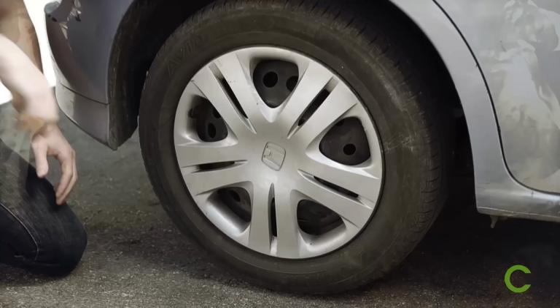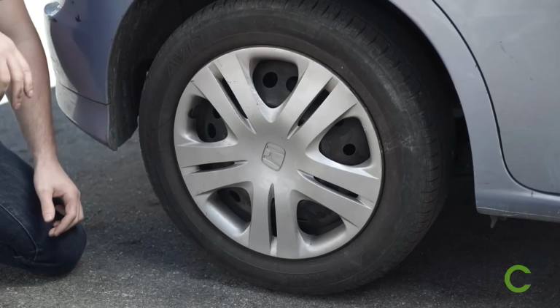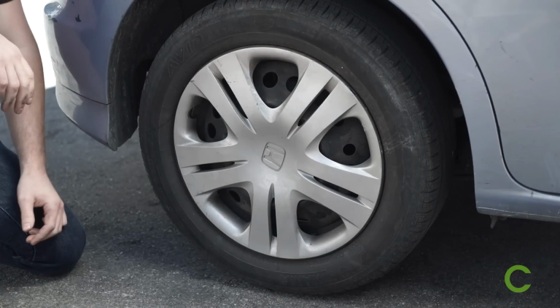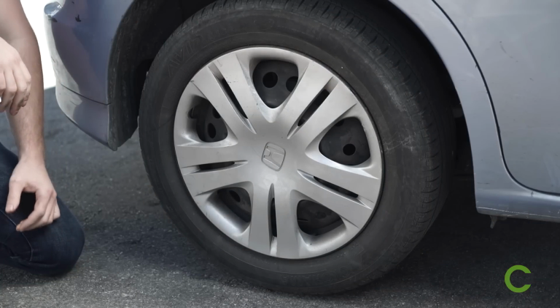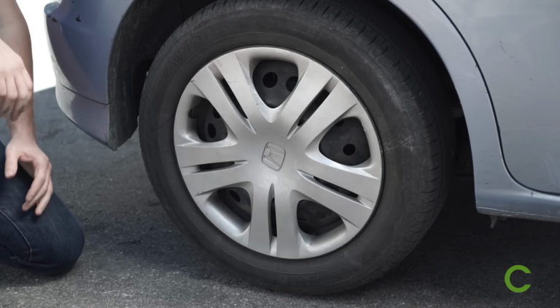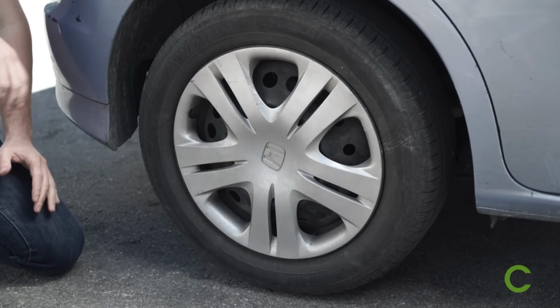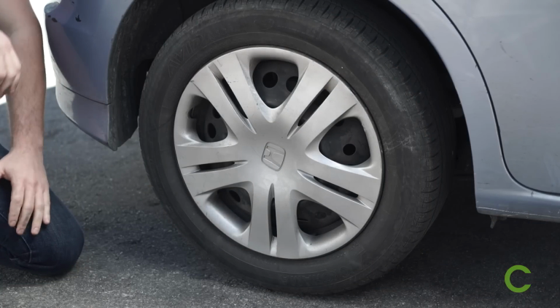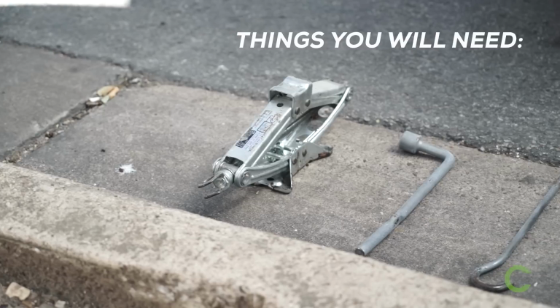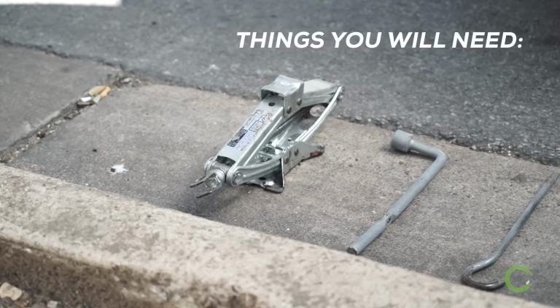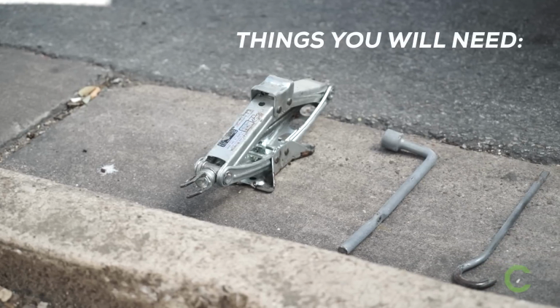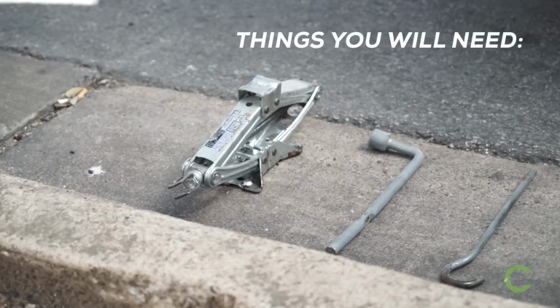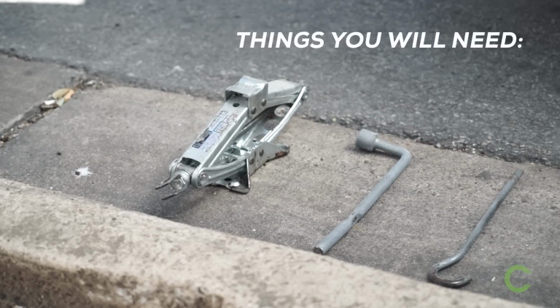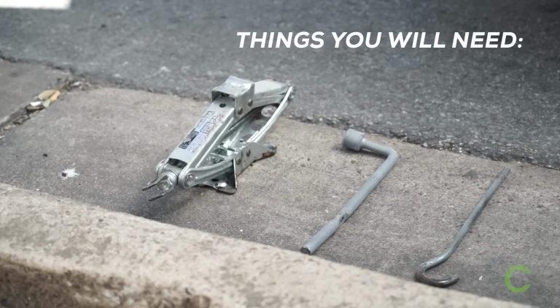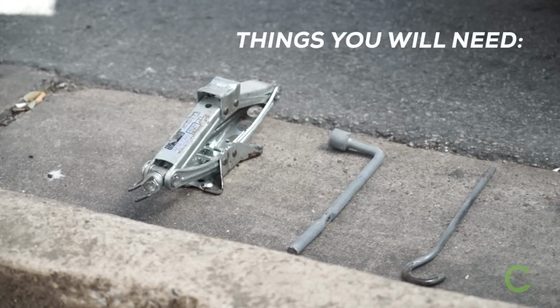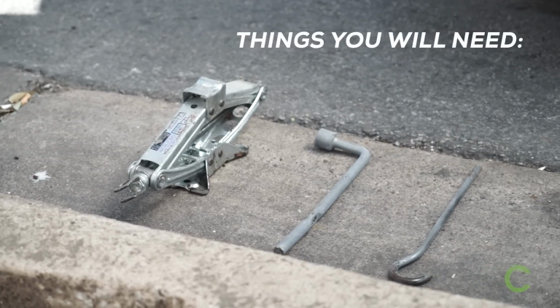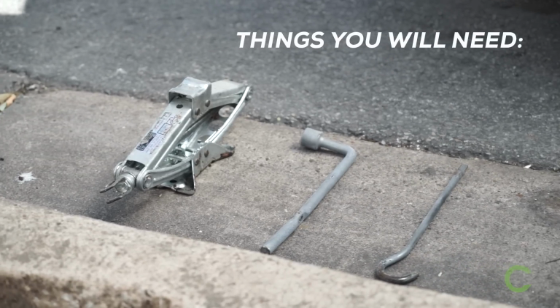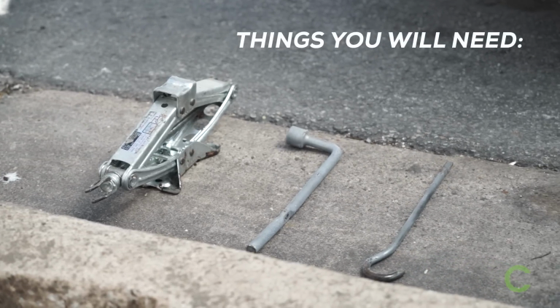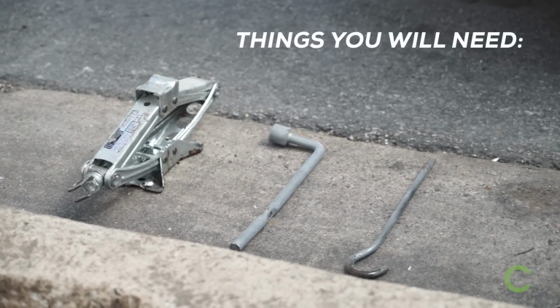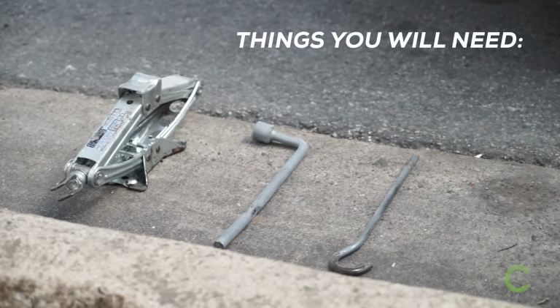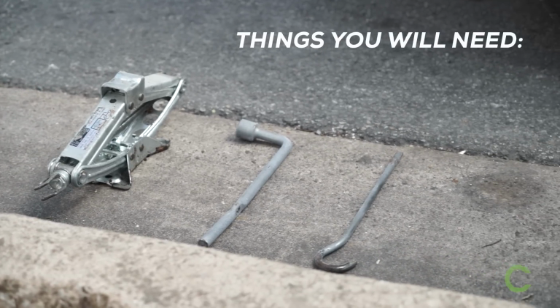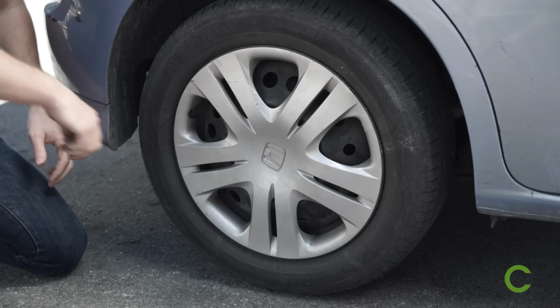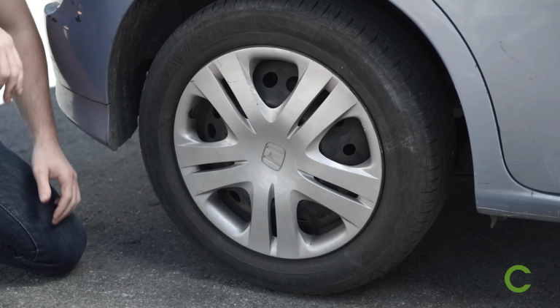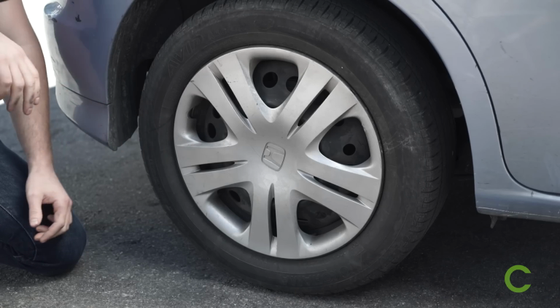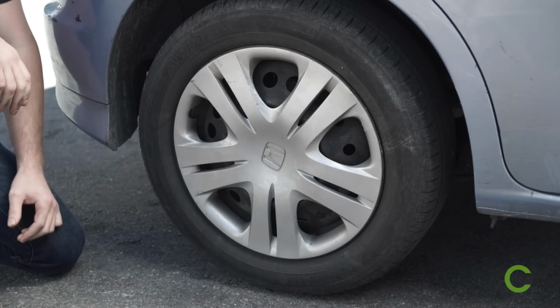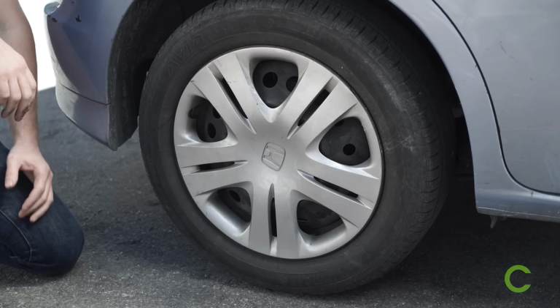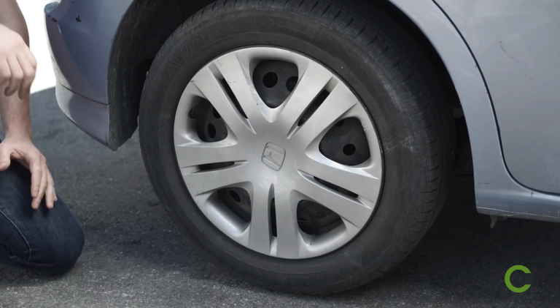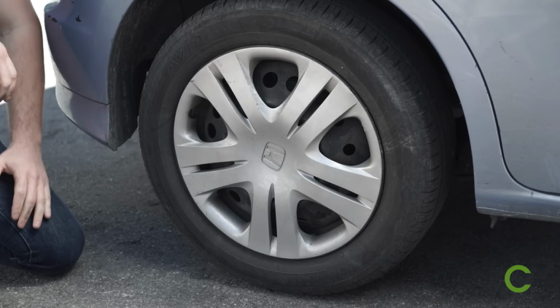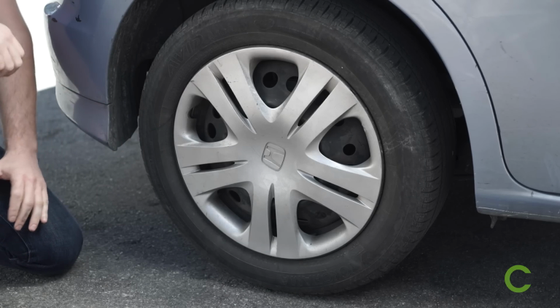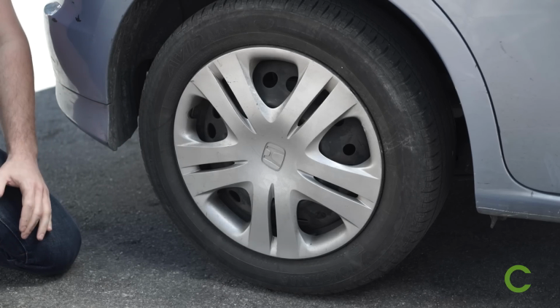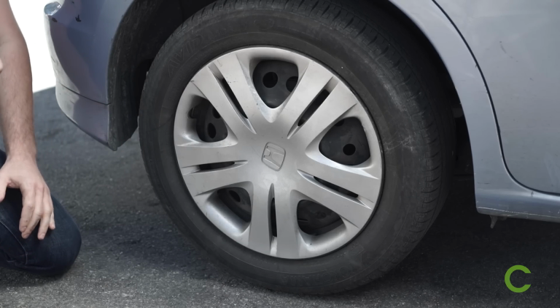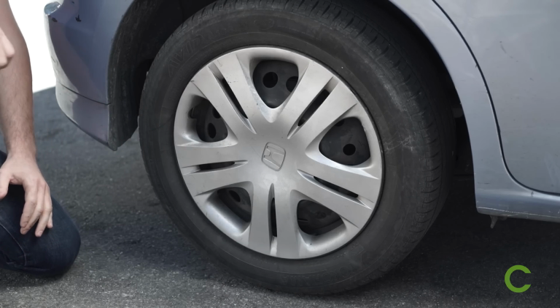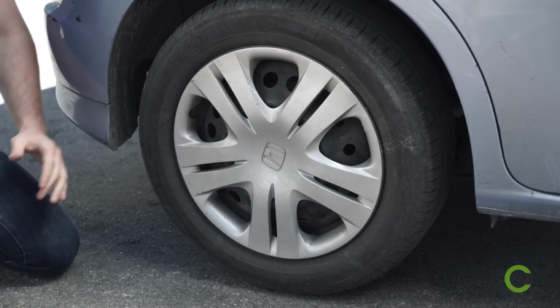How to change a tire. Of course your tire would happen to blow when you're alone and in a hurry. No worries though, here's how you can change that sucker in no time at all.